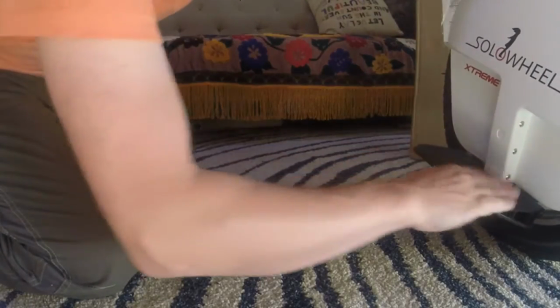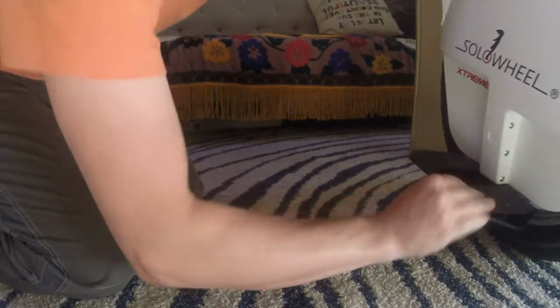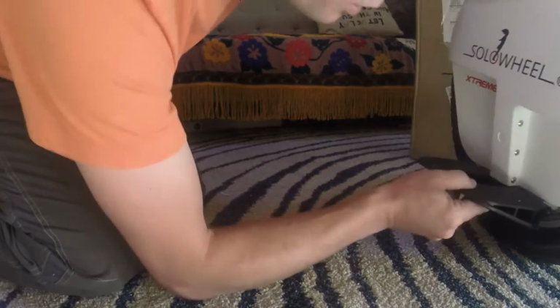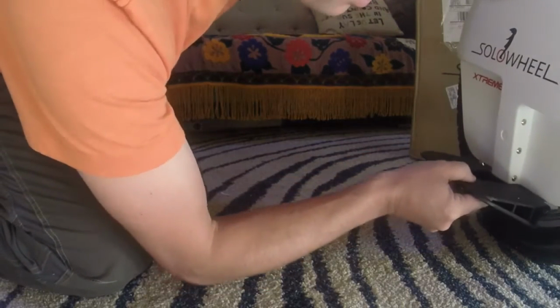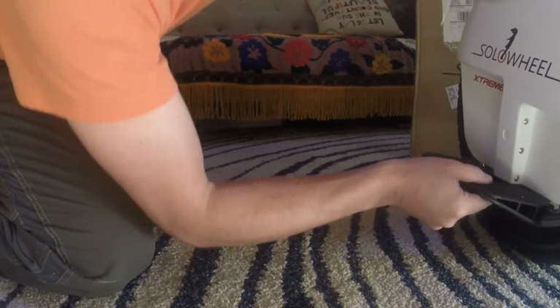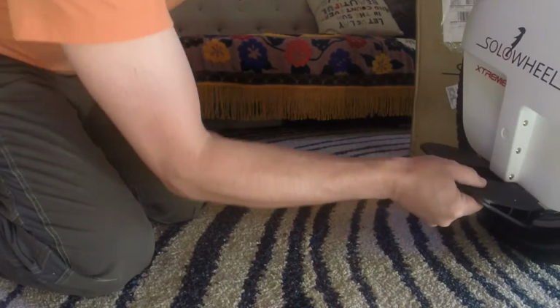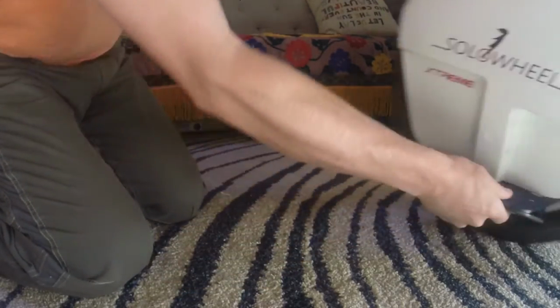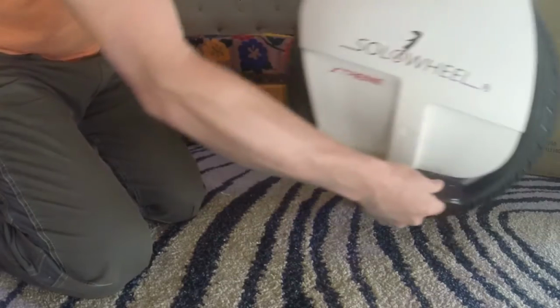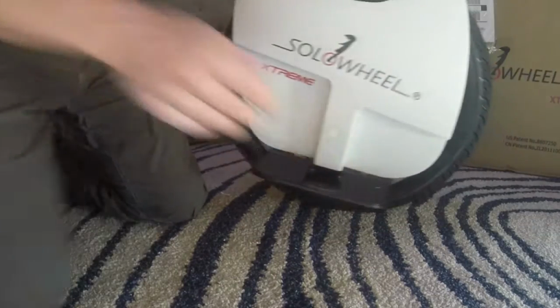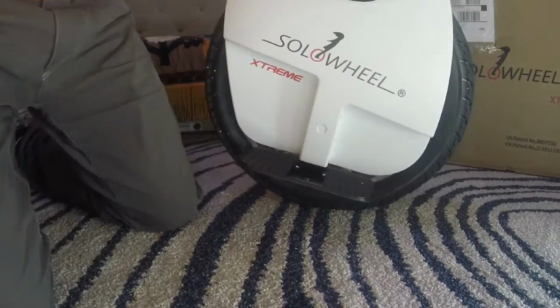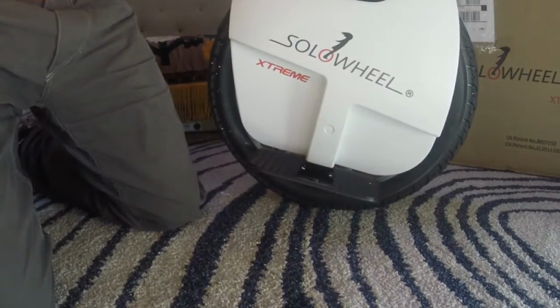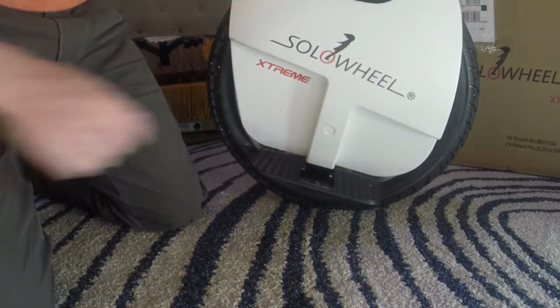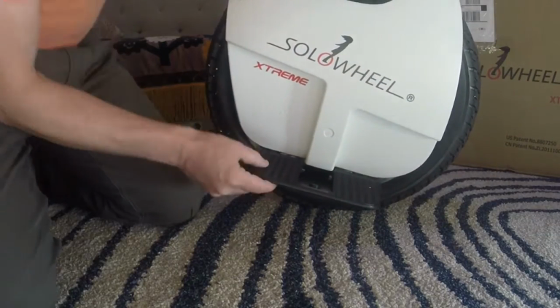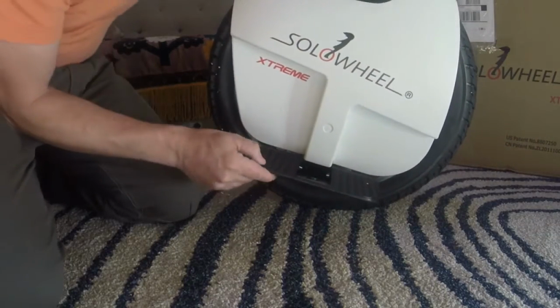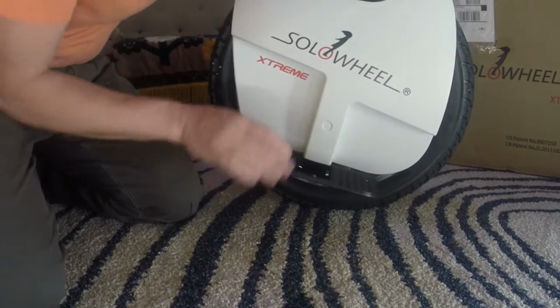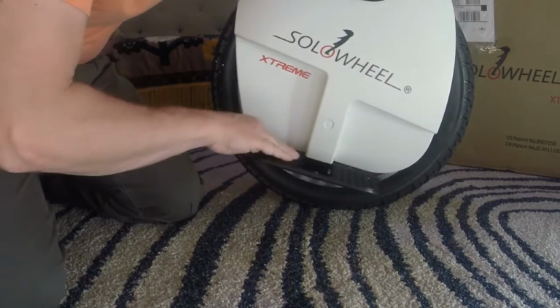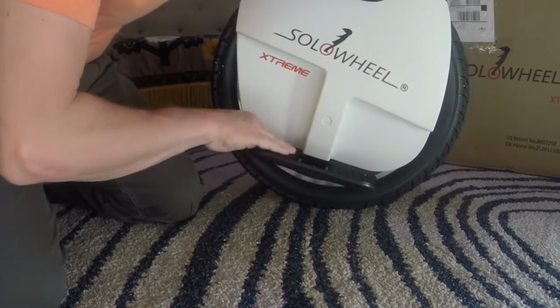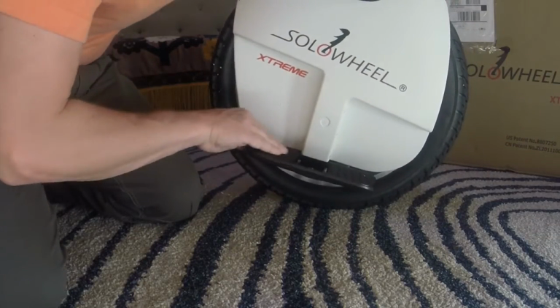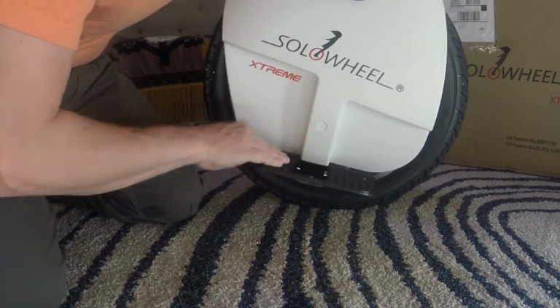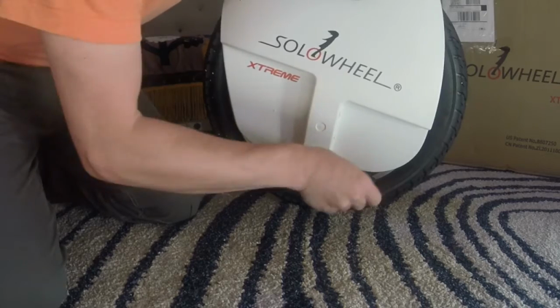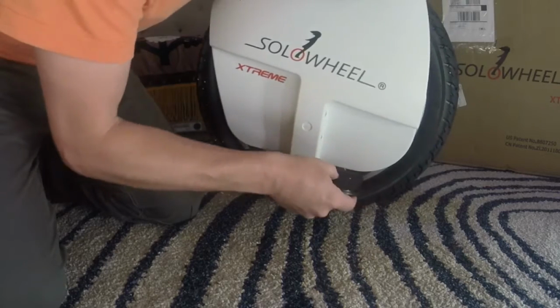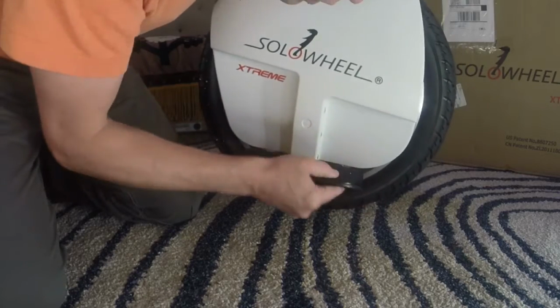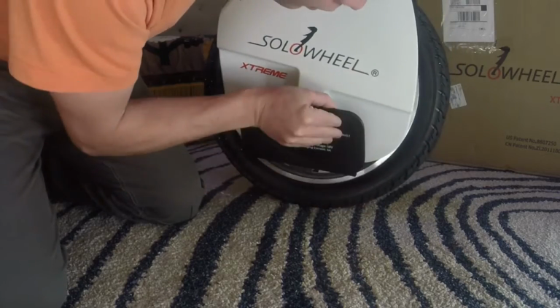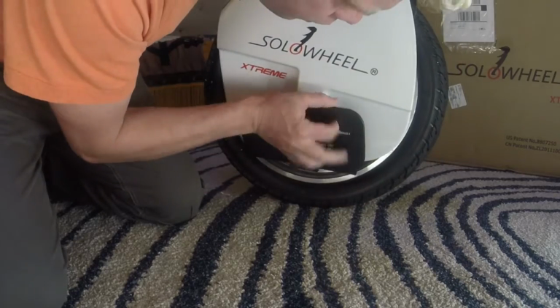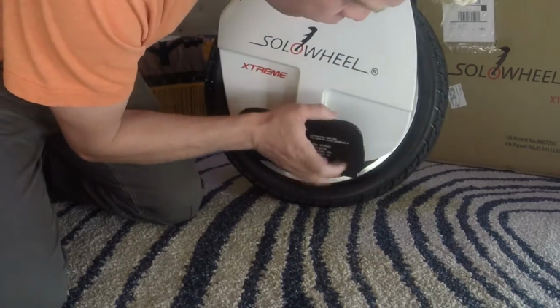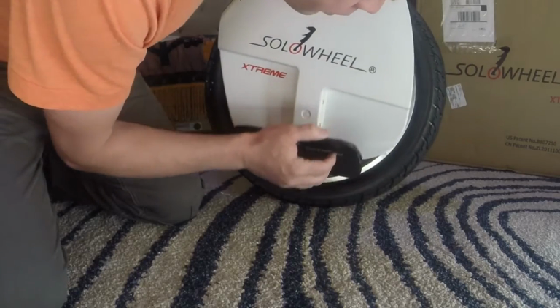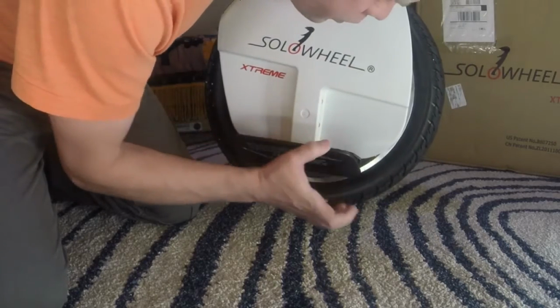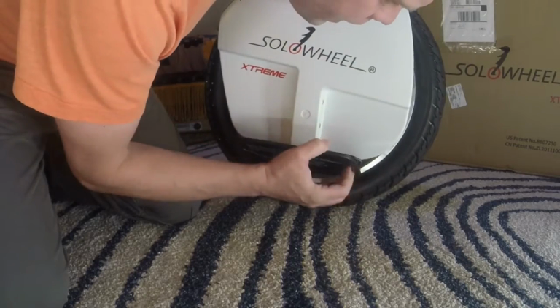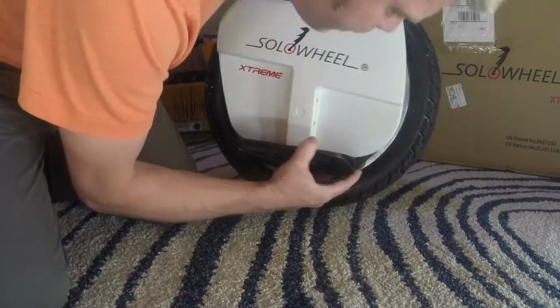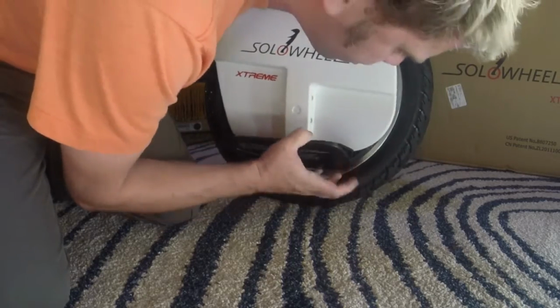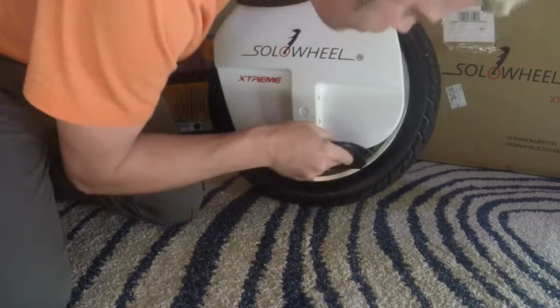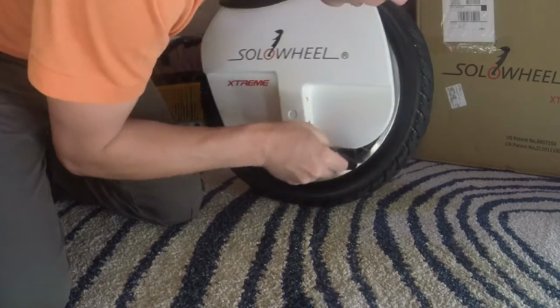Cutout wheels. The pedals — they look like they're a bit rubberised on the top maybe. Not all metal, that's for sure. Some plastic around the pedals.